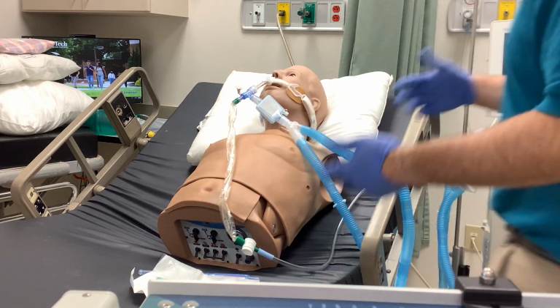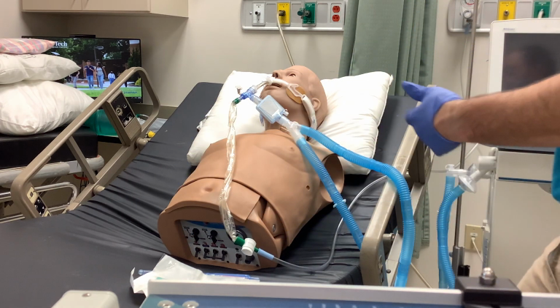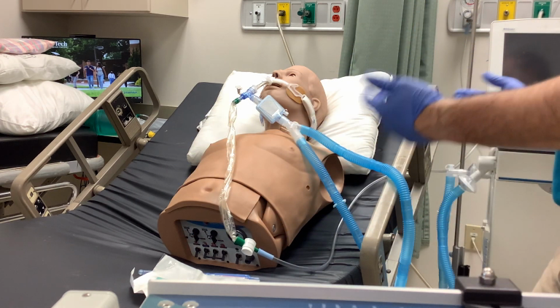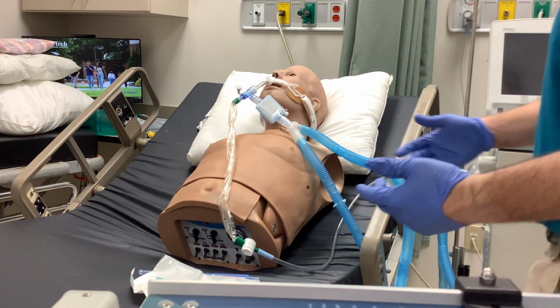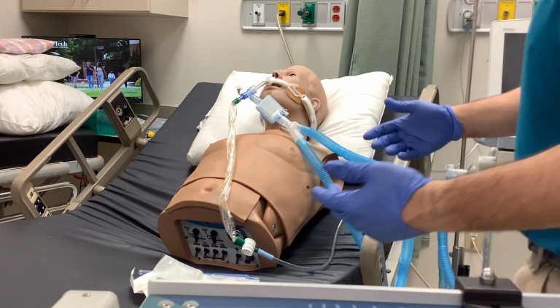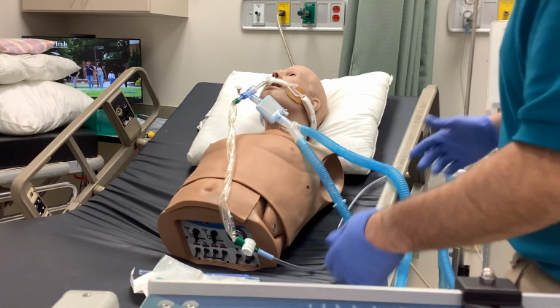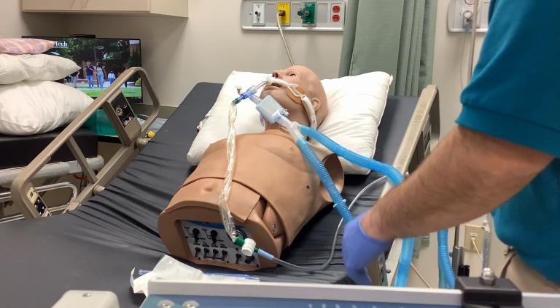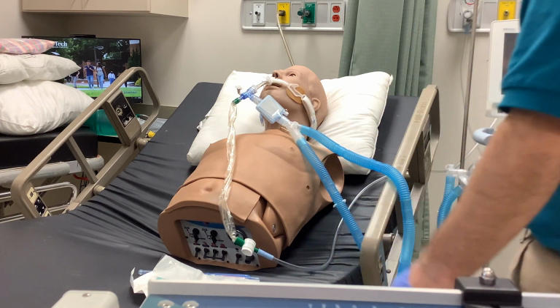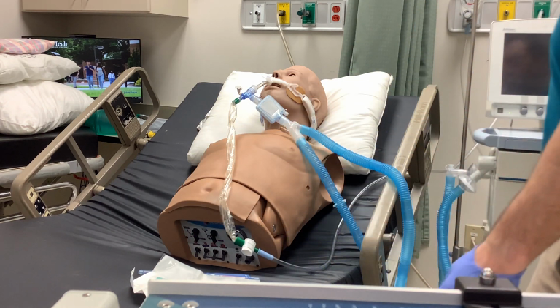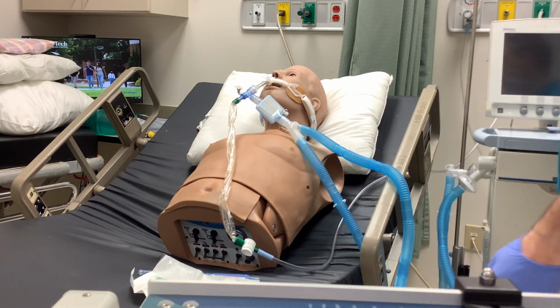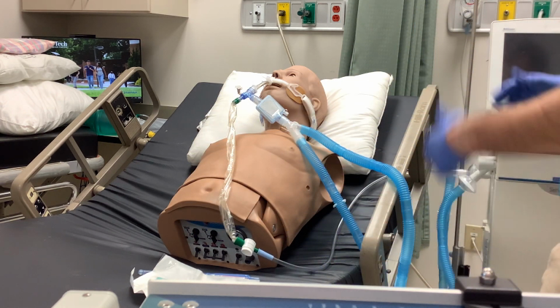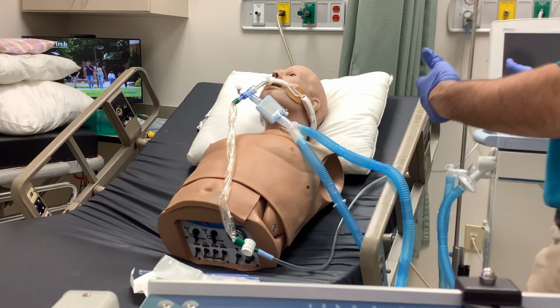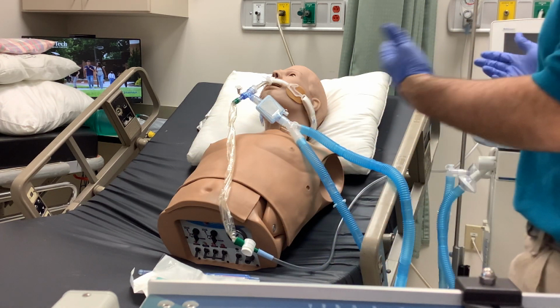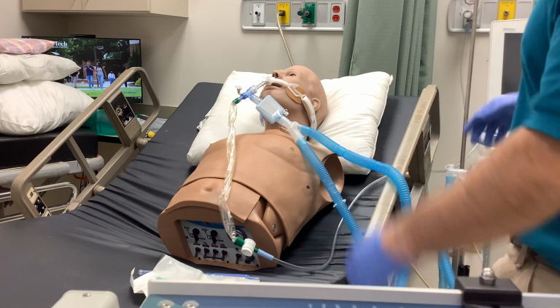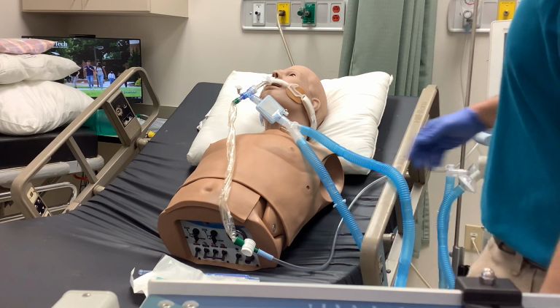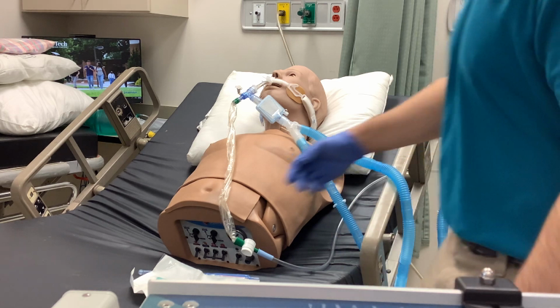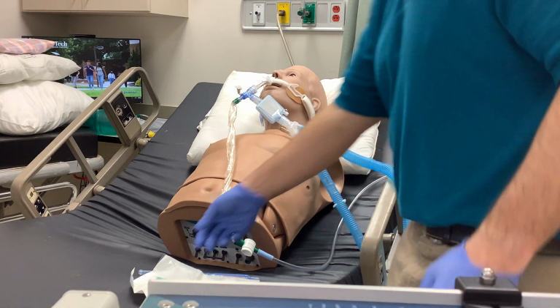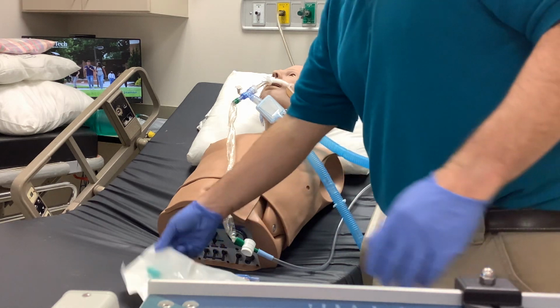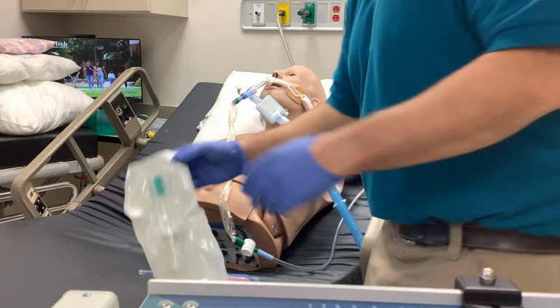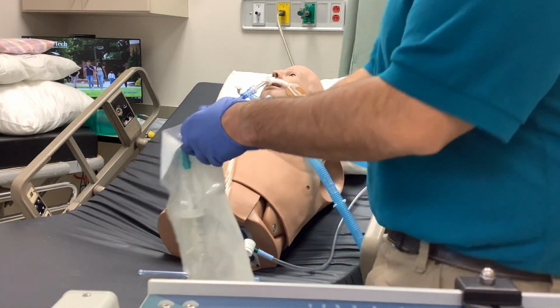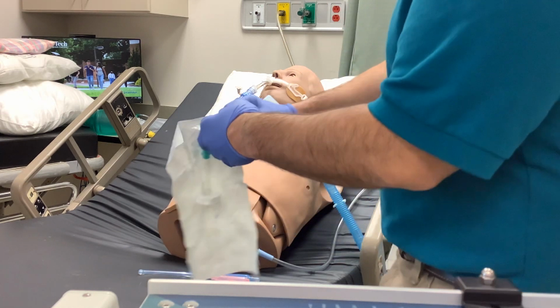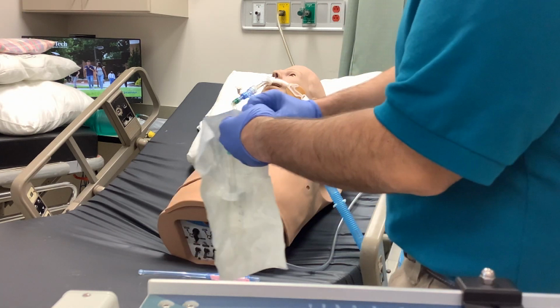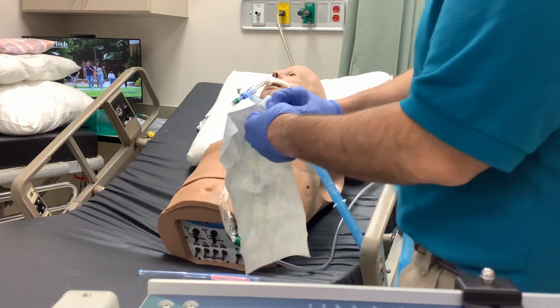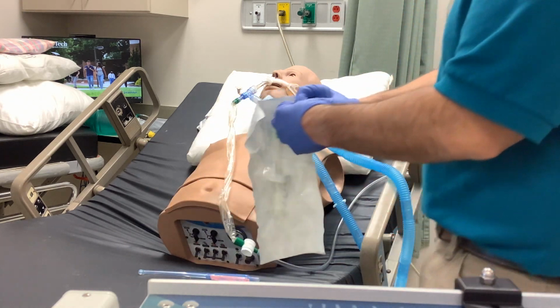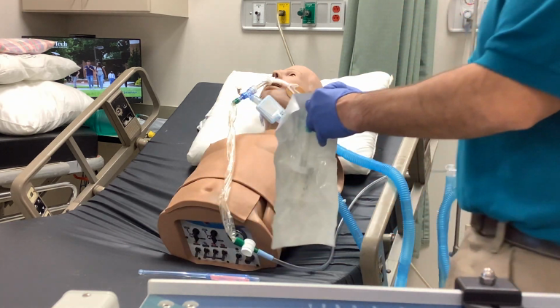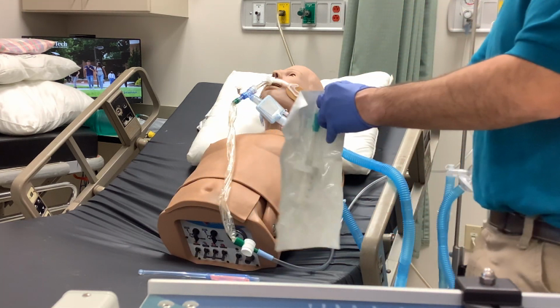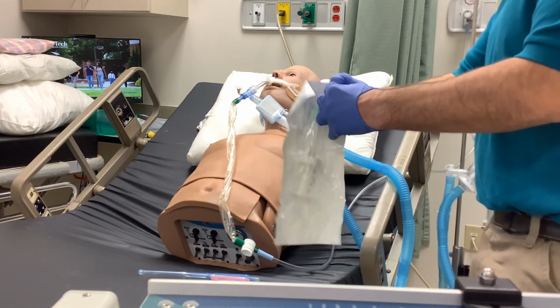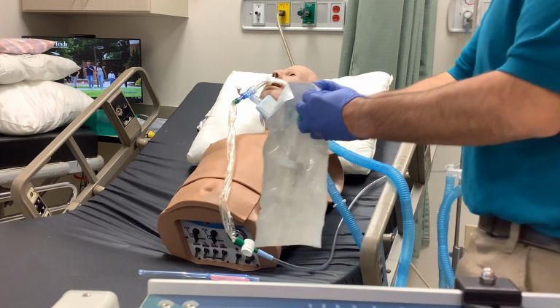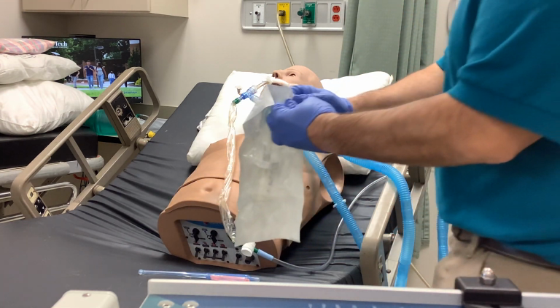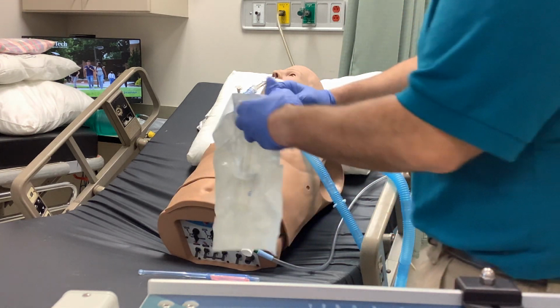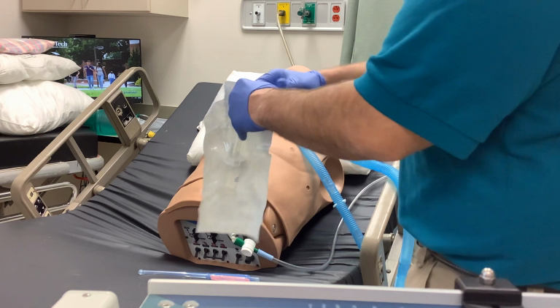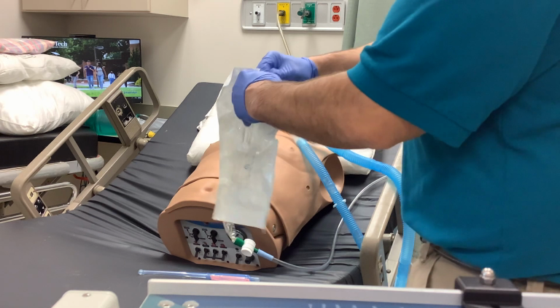With an intubated mechanically ventilated patient, go through and hit your O2 breath to hyperoxygenate your patient. All the while, you can be prepping your Lukens trap.